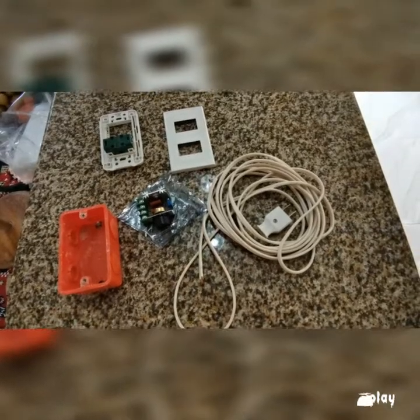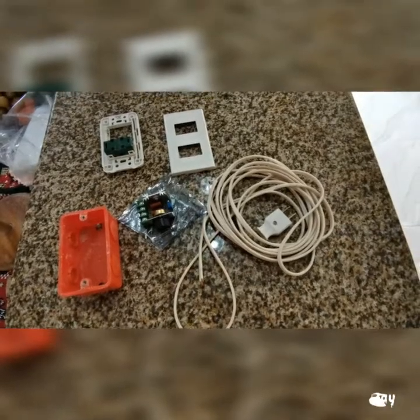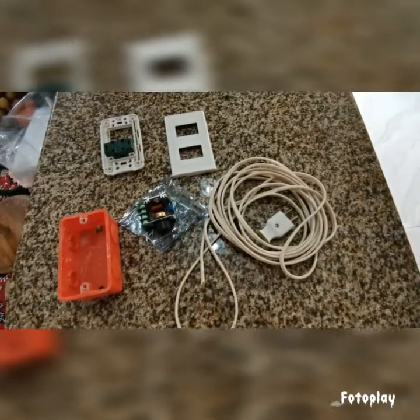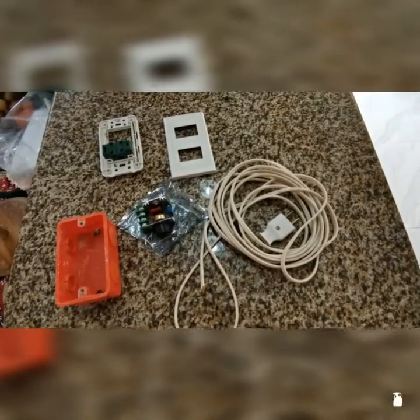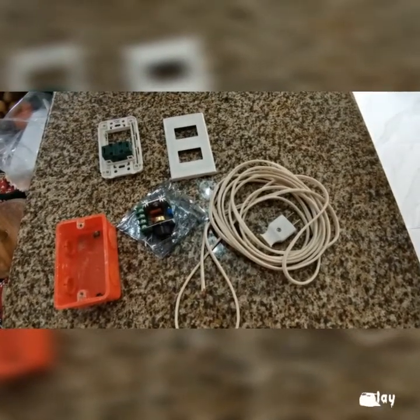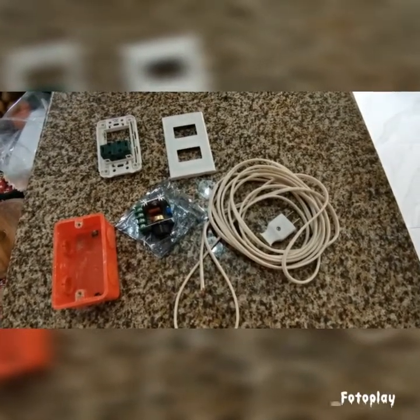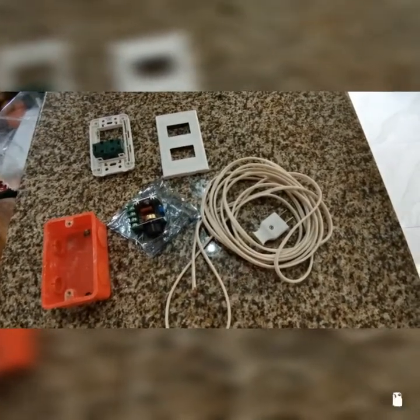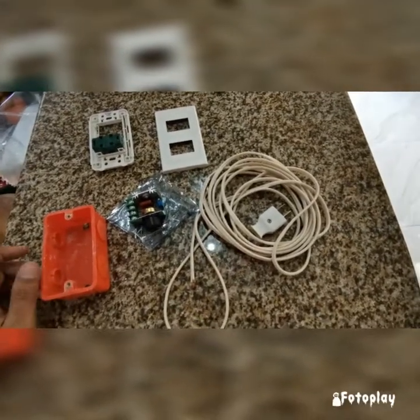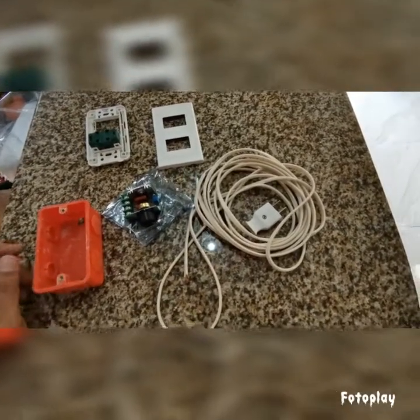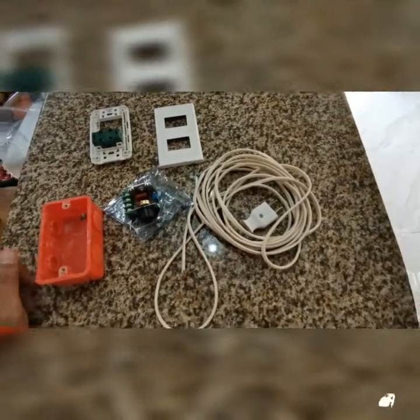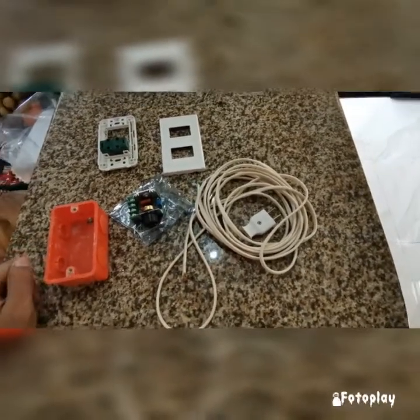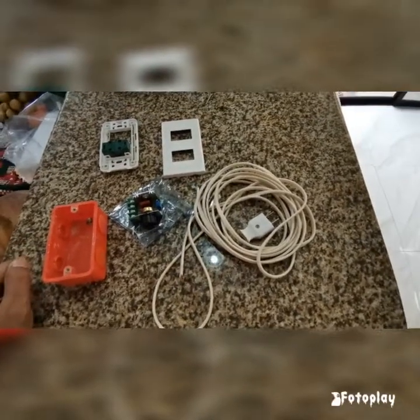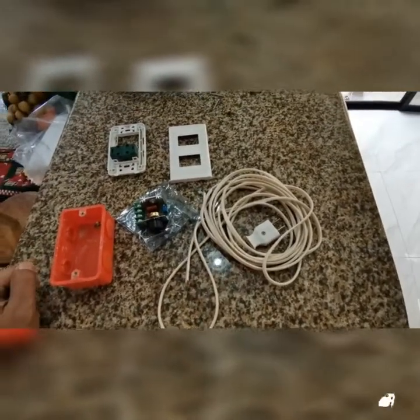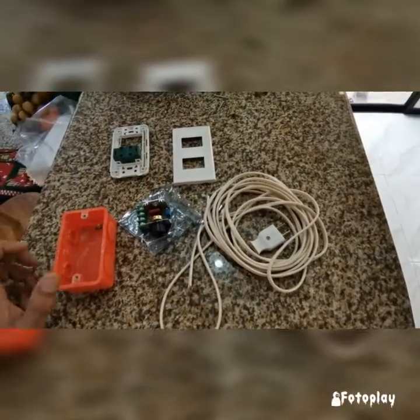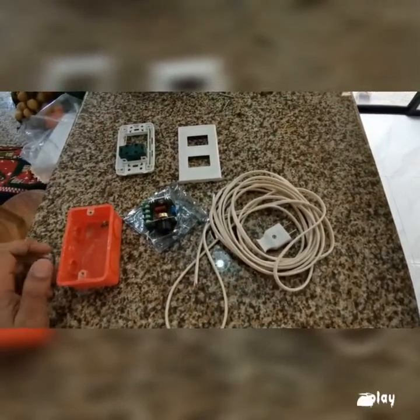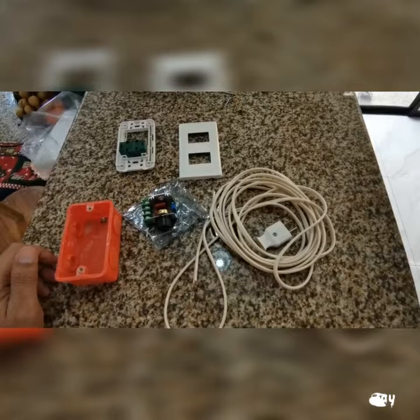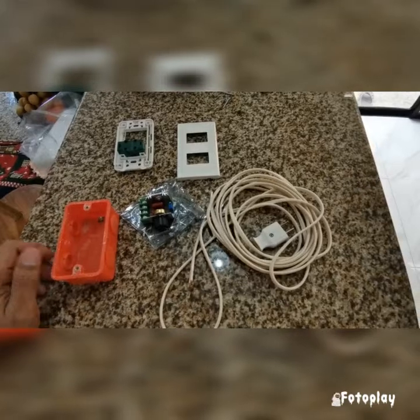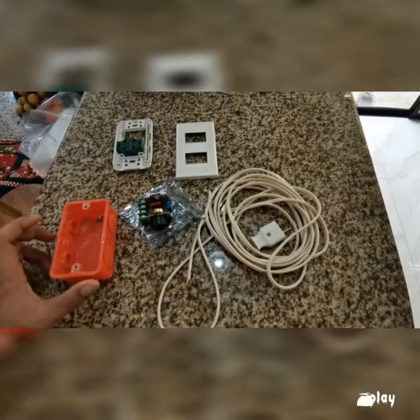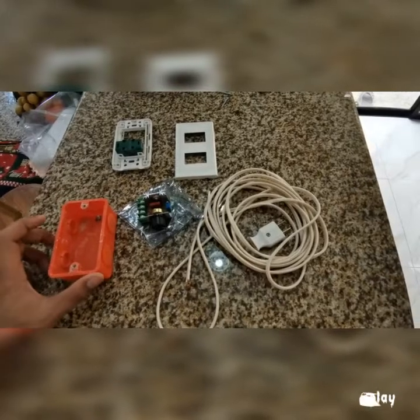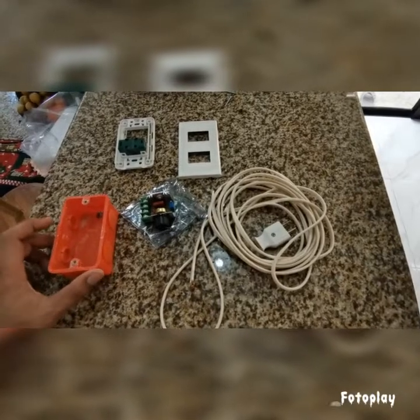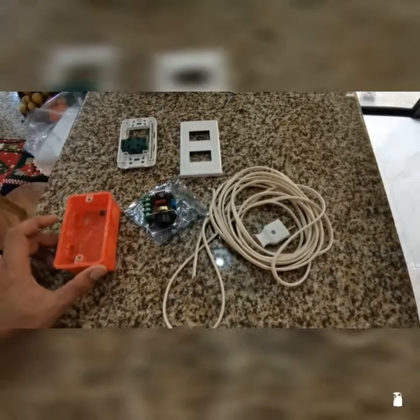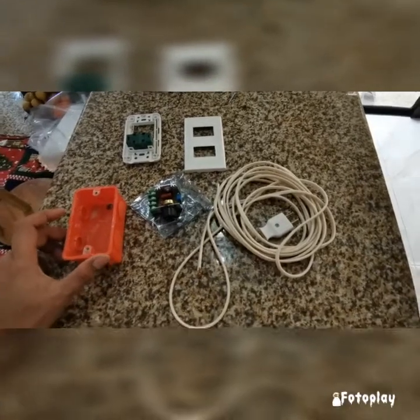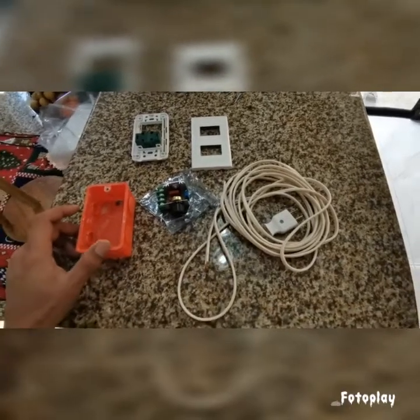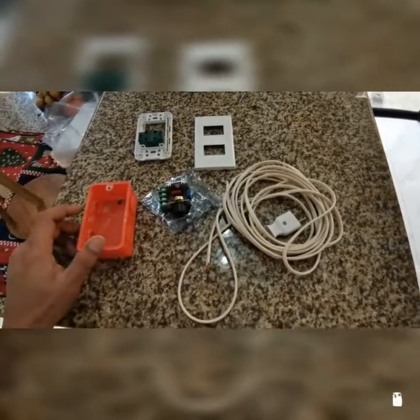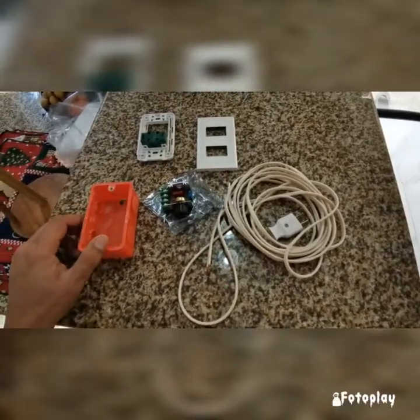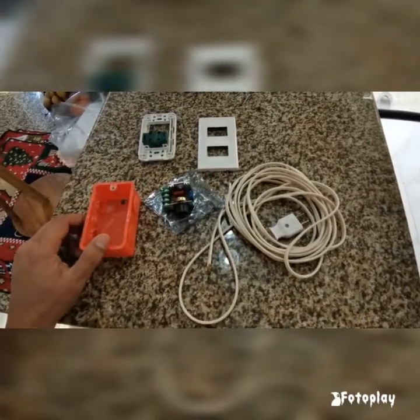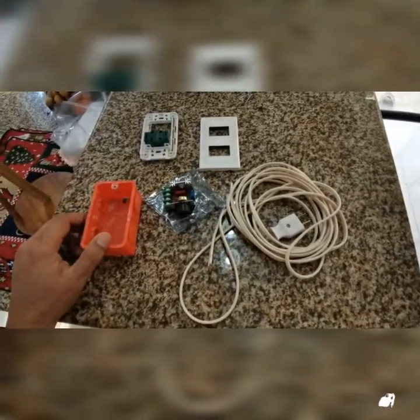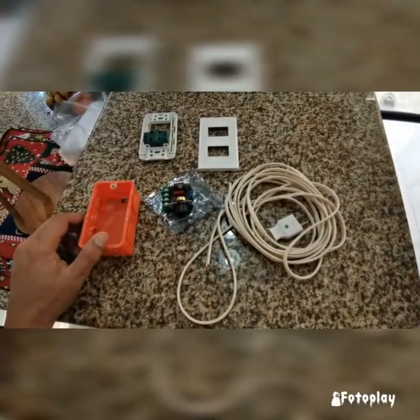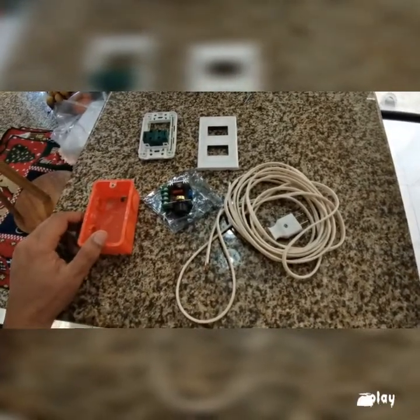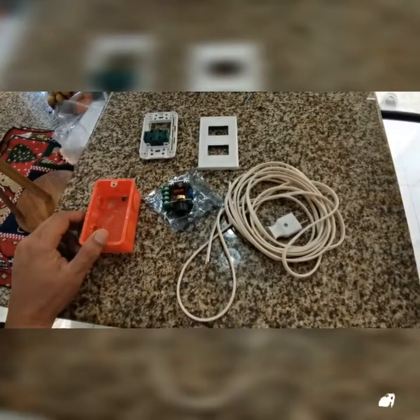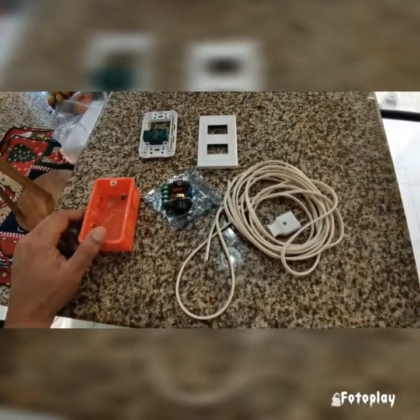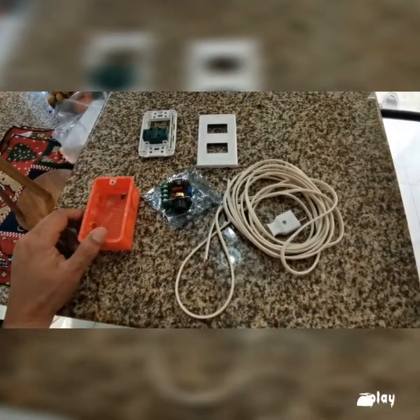What's up YouTube and welcome to my channel again. Today I'm gonna be building a speed controller for the angle grinder.